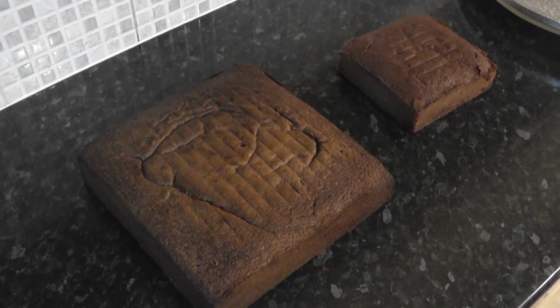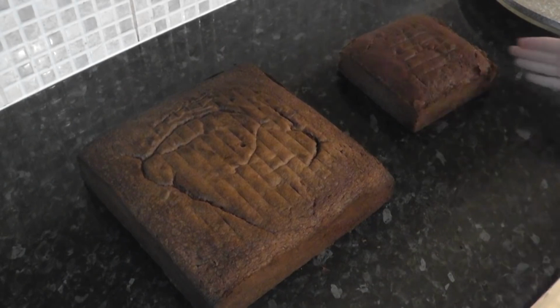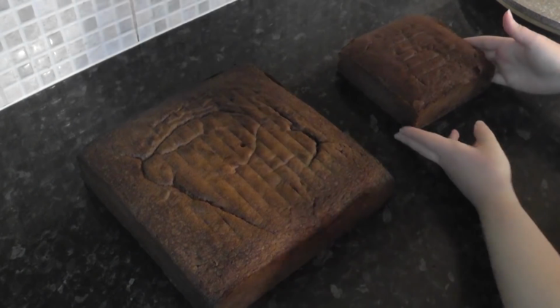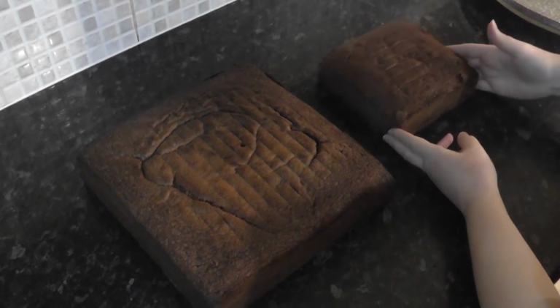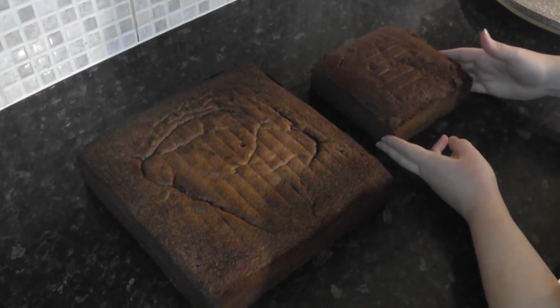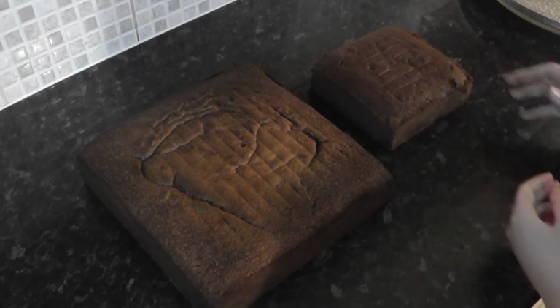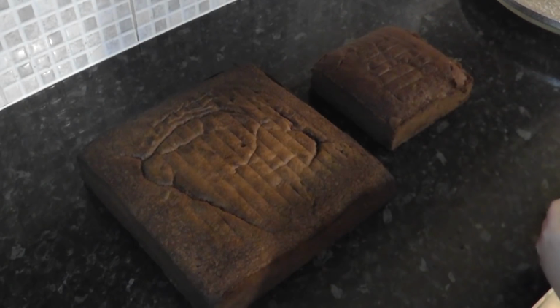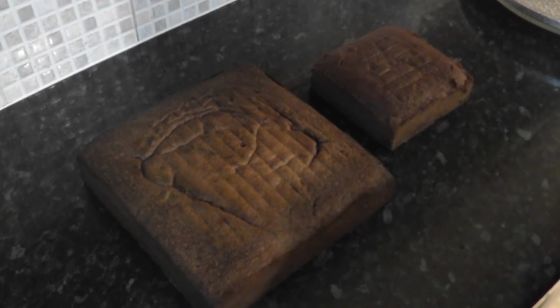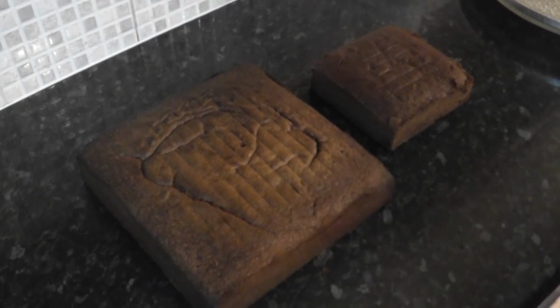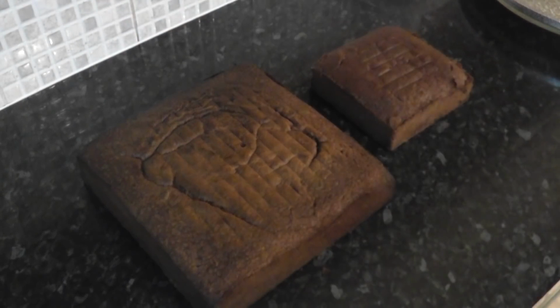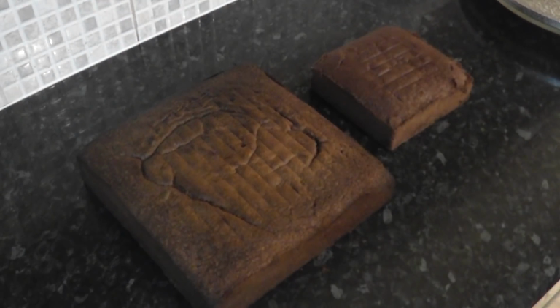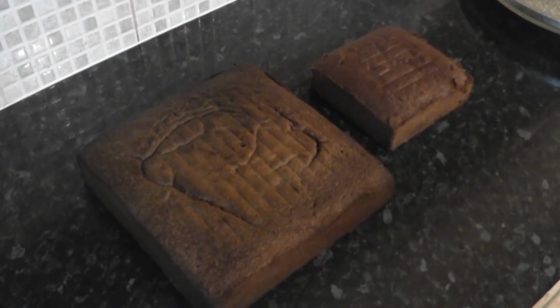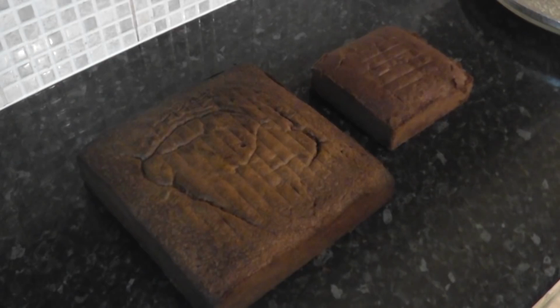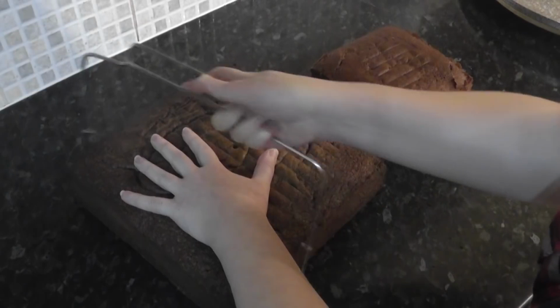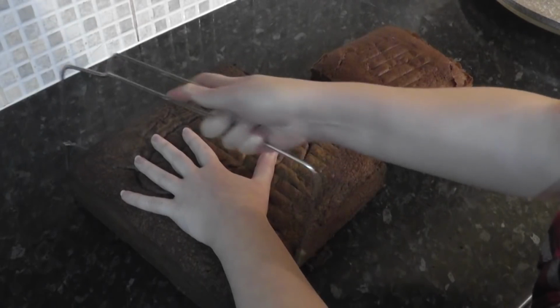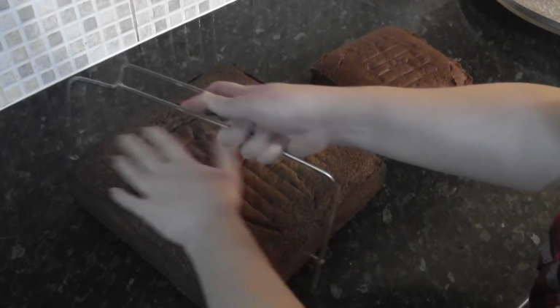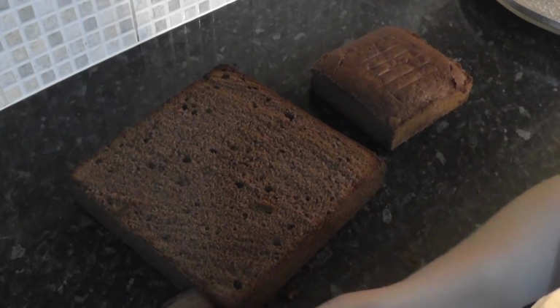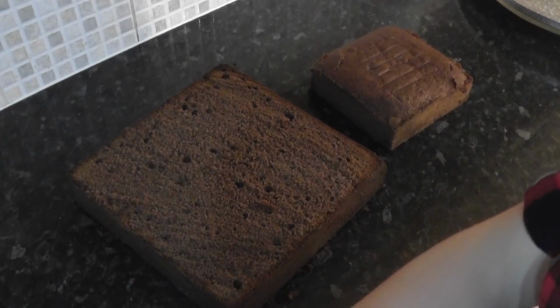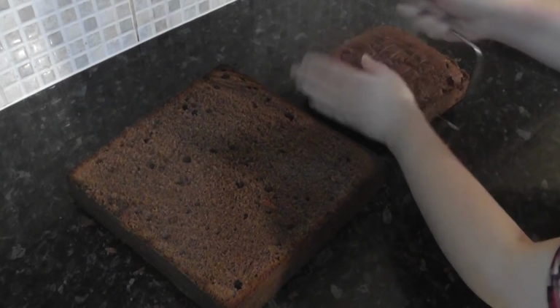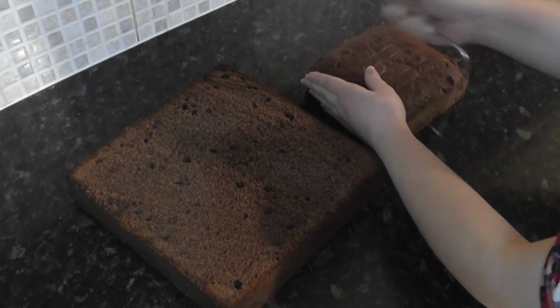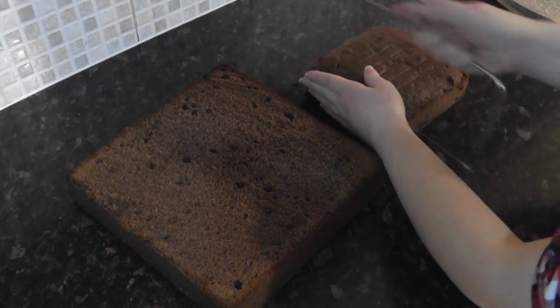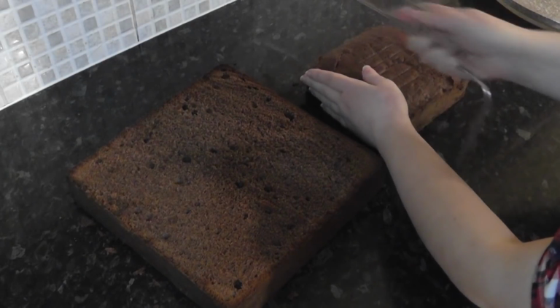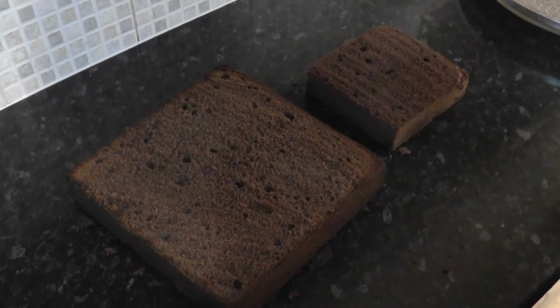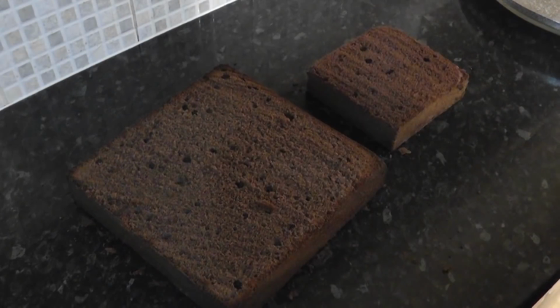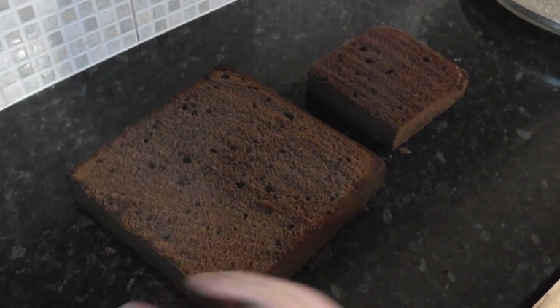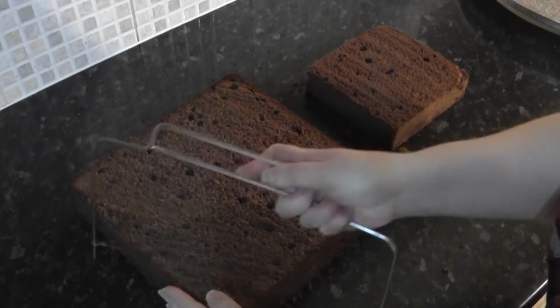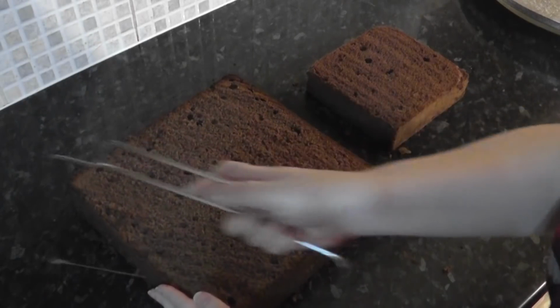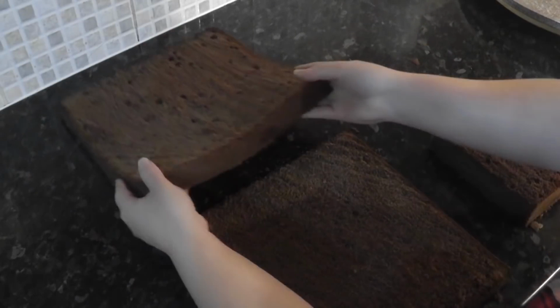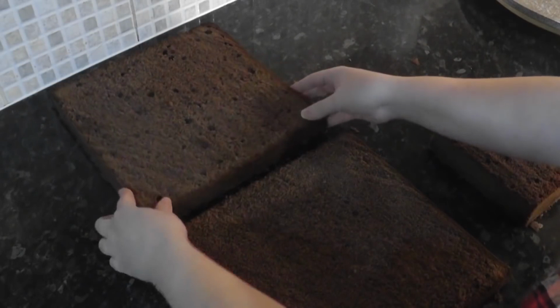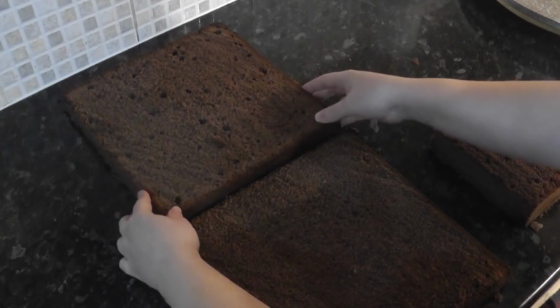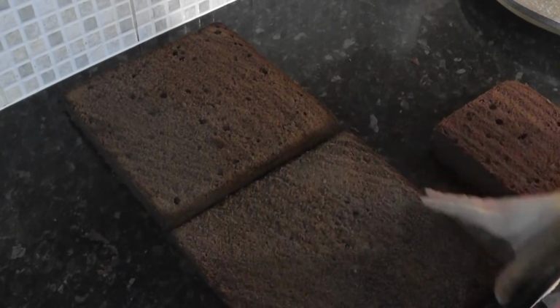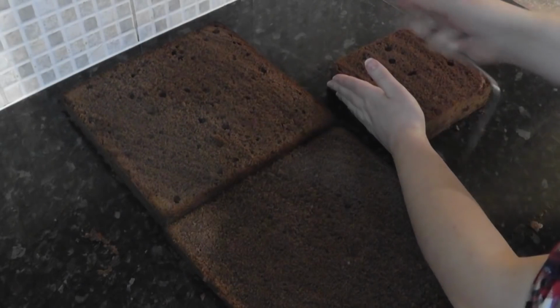So here I've got a 10 inch square and a small 6 inch square. I'm just trimming the tops flat with my leveller — links to everything I use will be in the description box. Then I'm going to slice them in half.